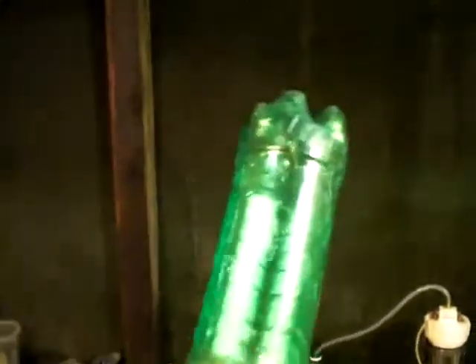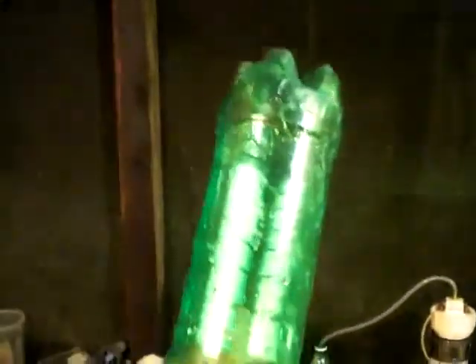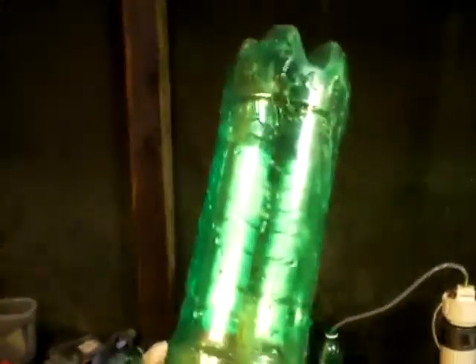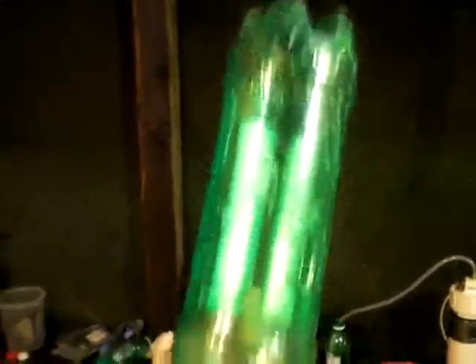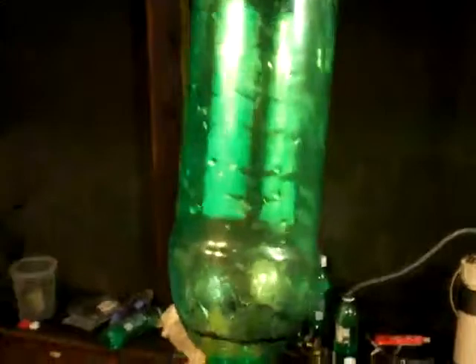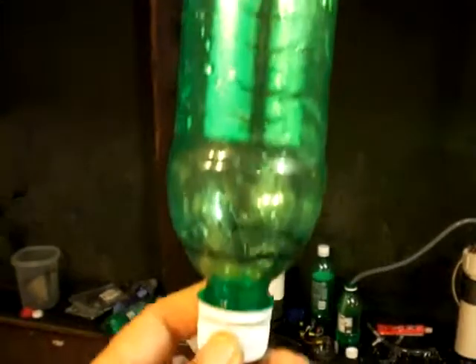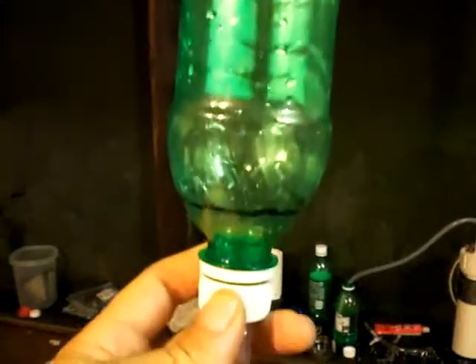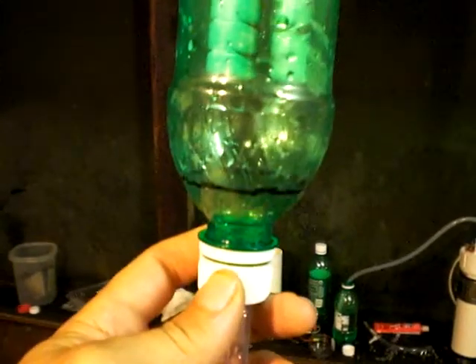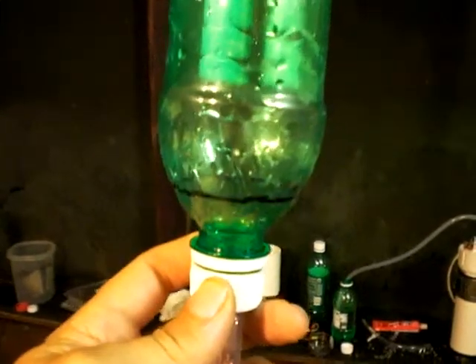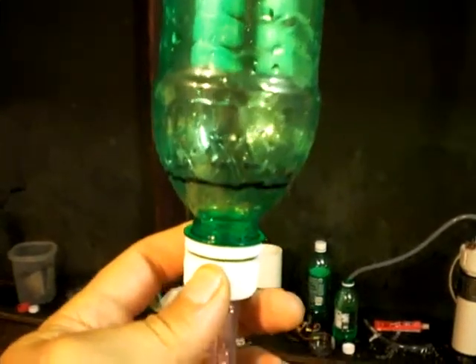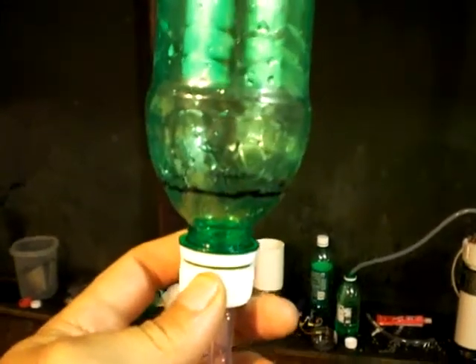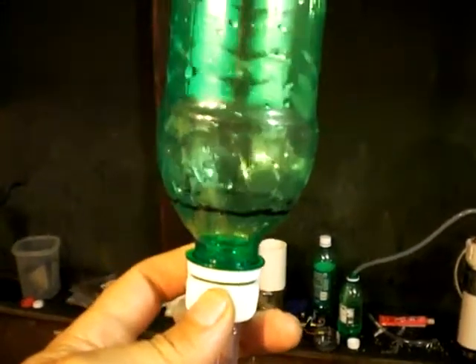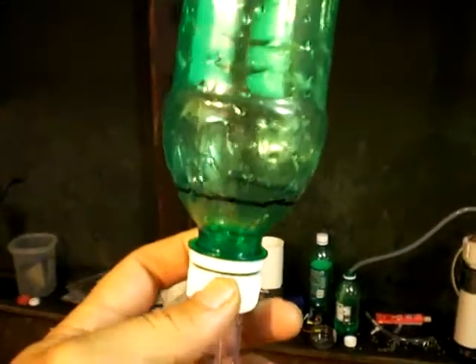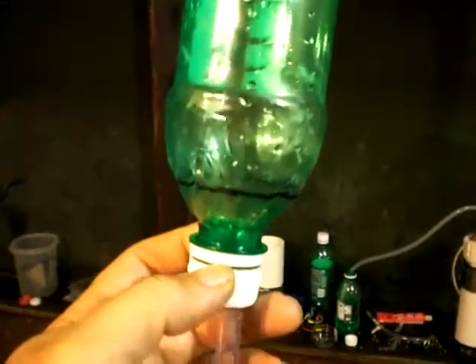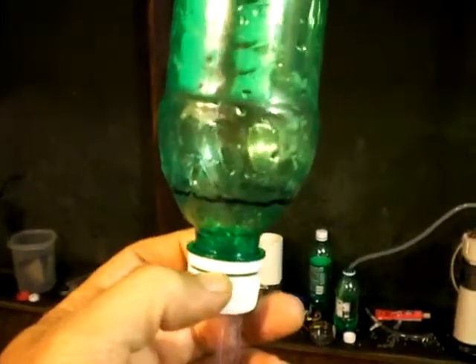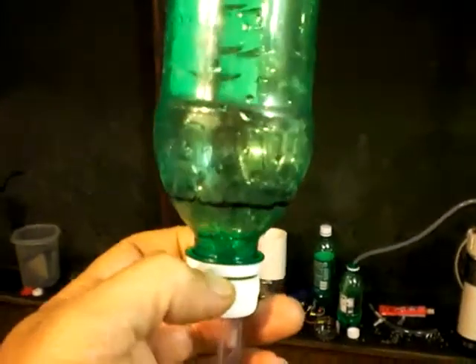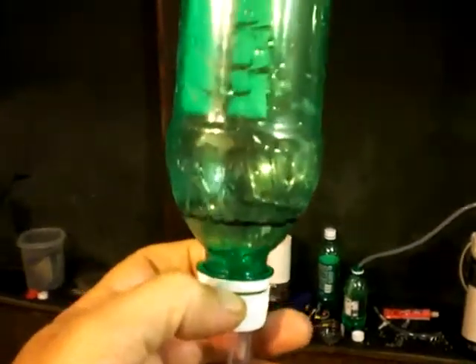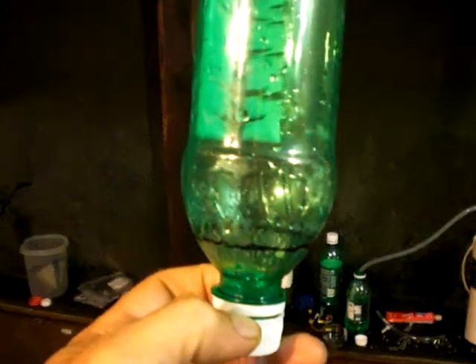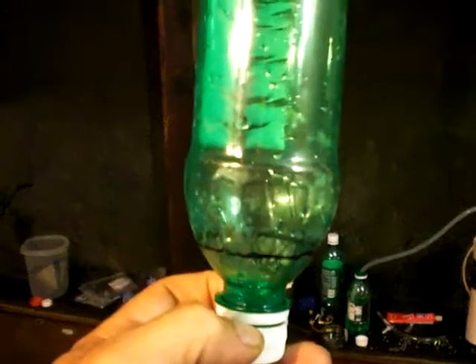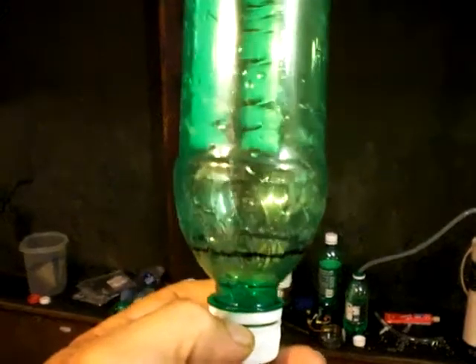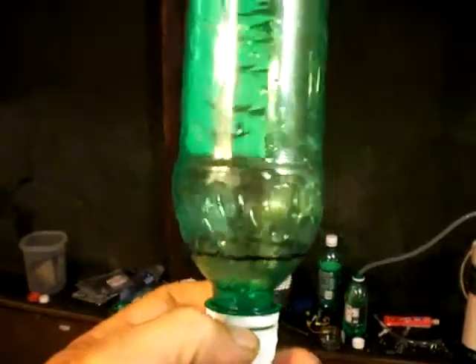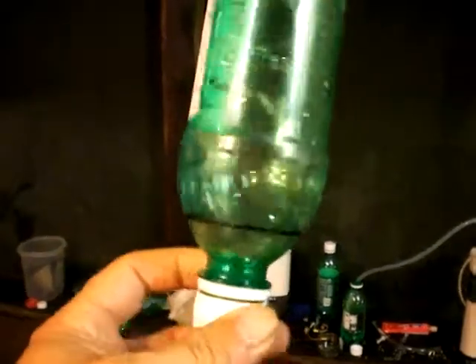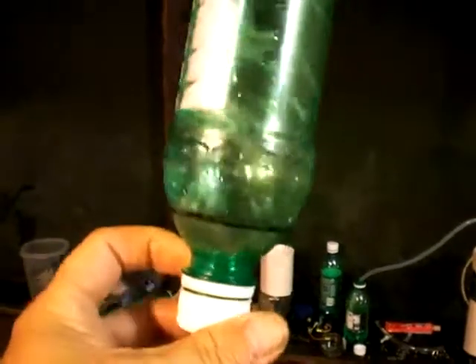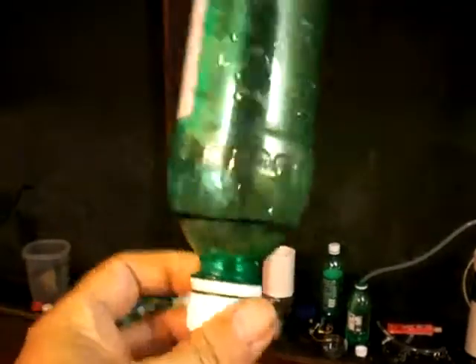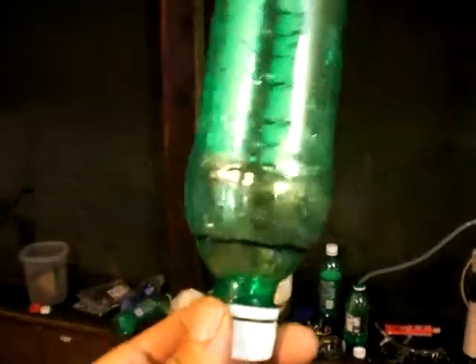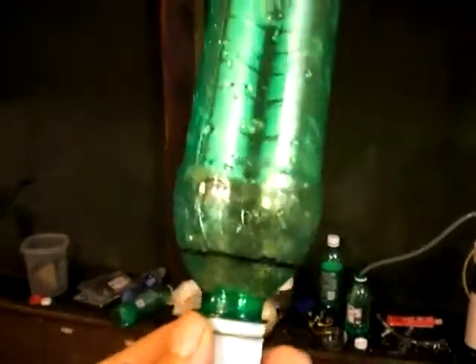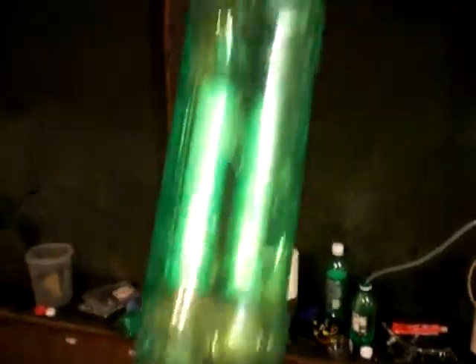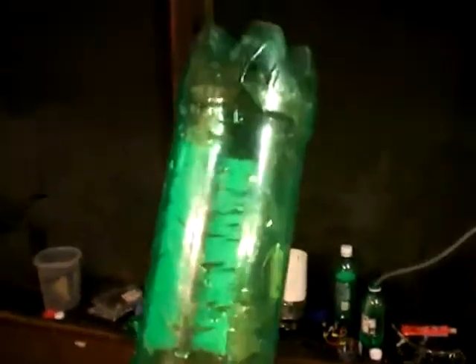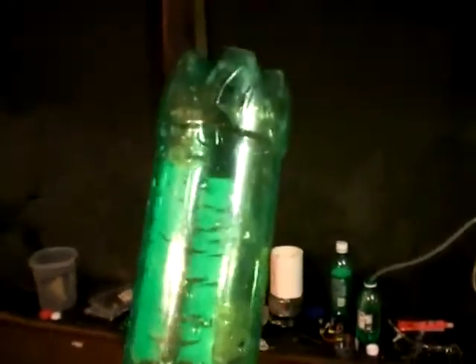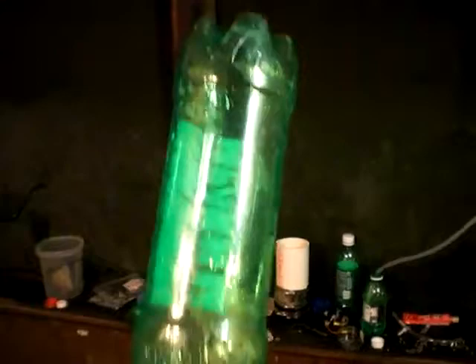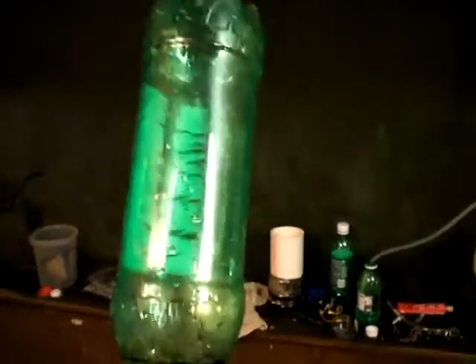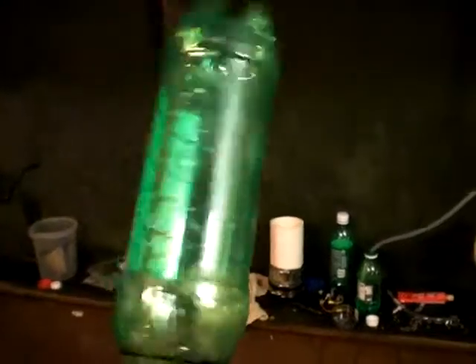I've never had any success with those floating tubes and little rocket bottles. They seem too inconsistent. My system is not set up well enough that I can get a regular measurement every single time.